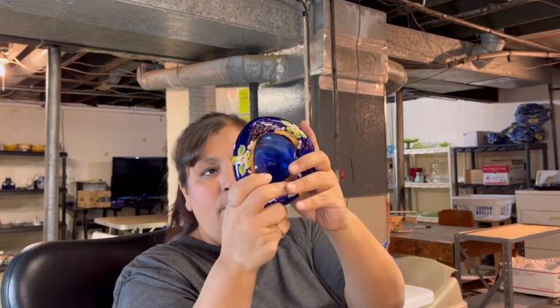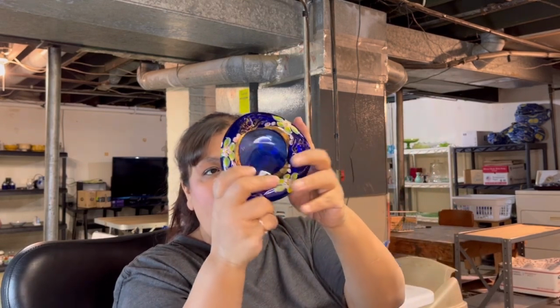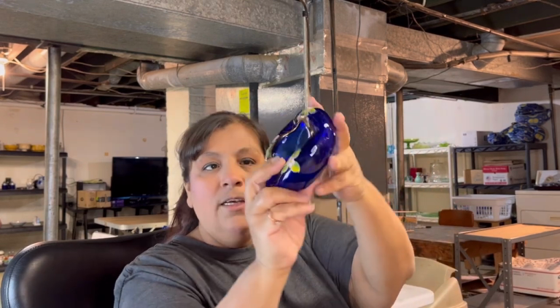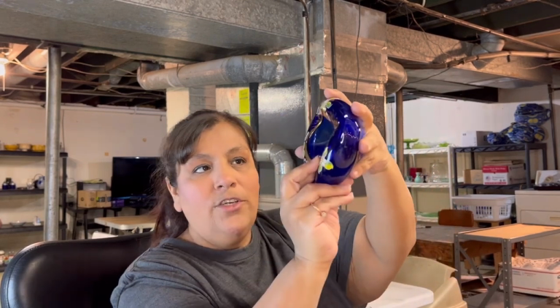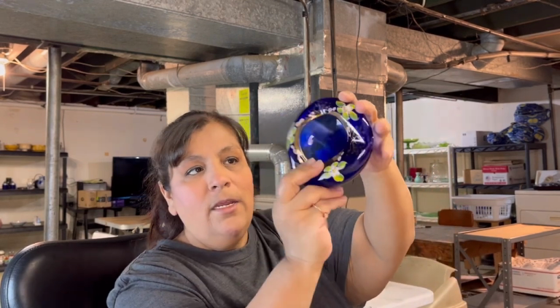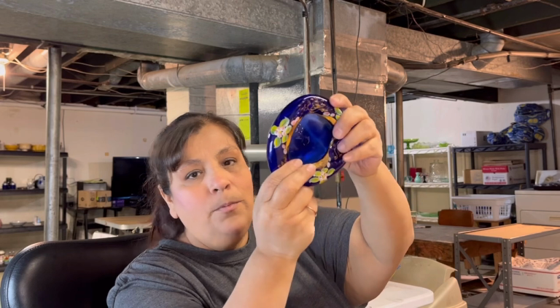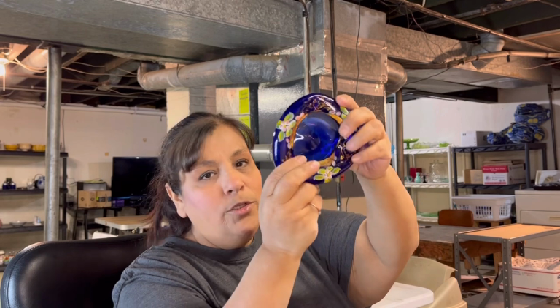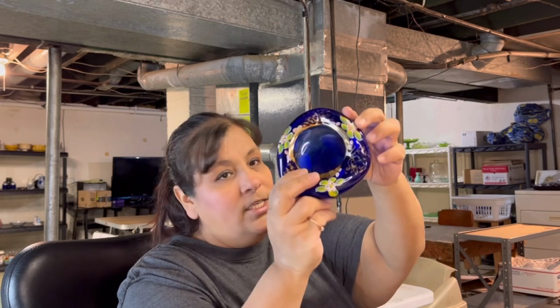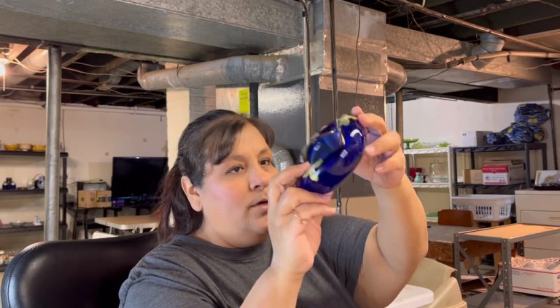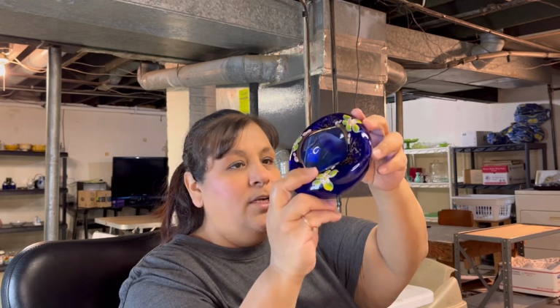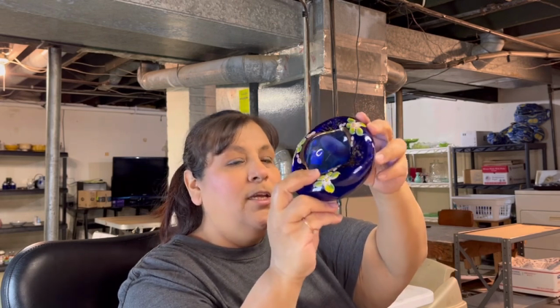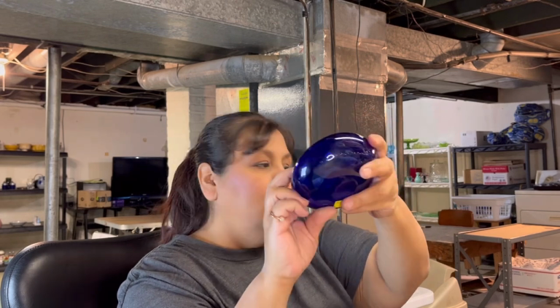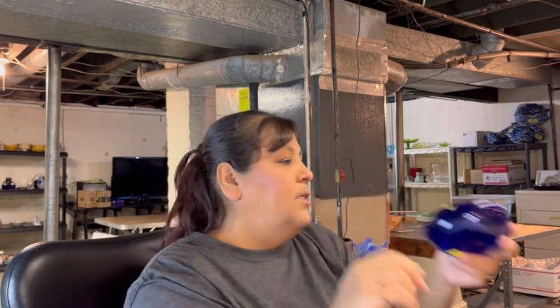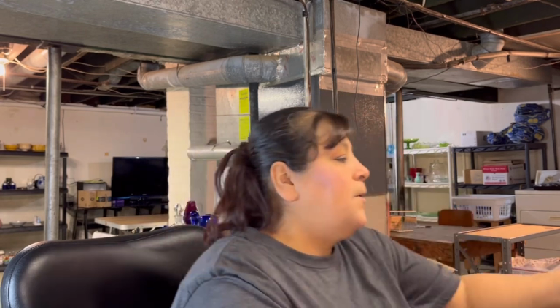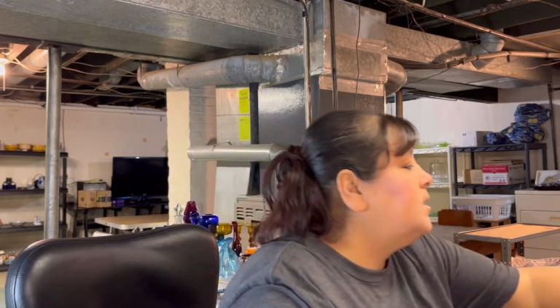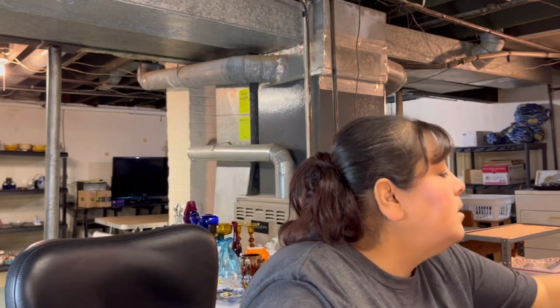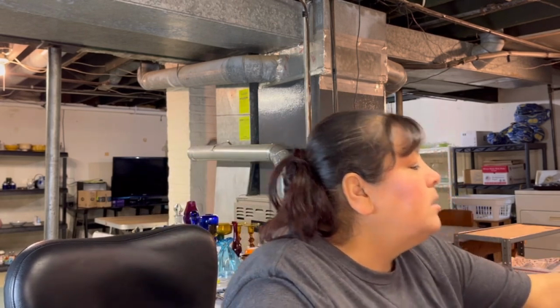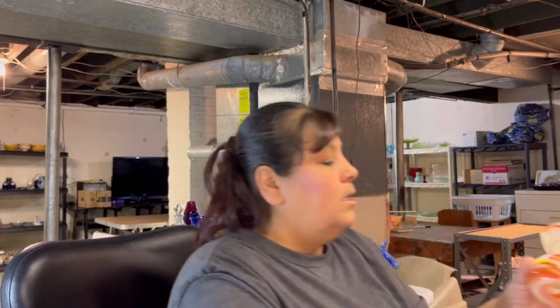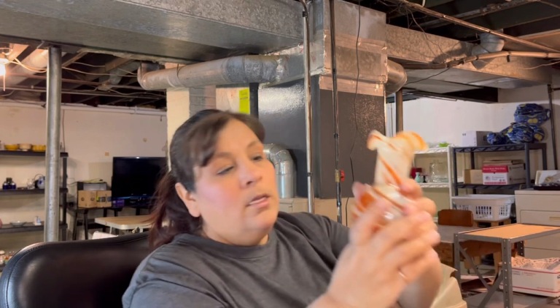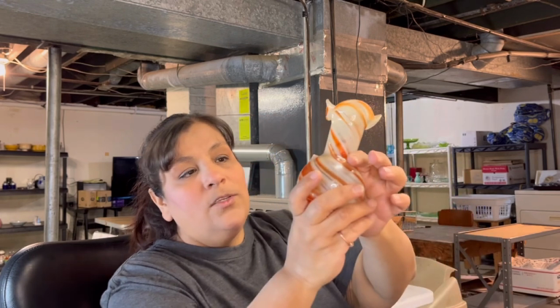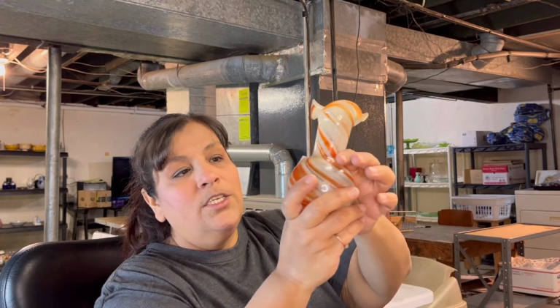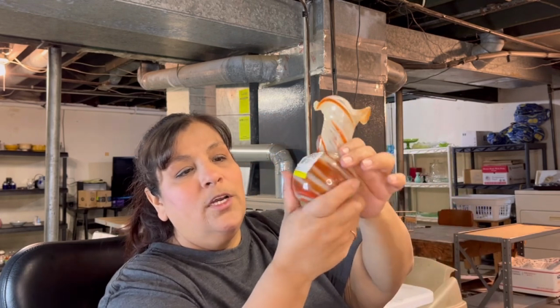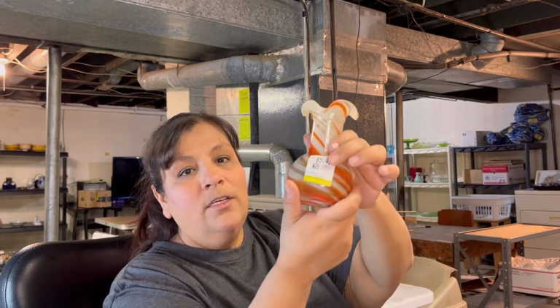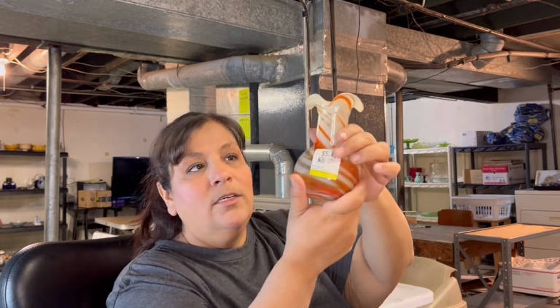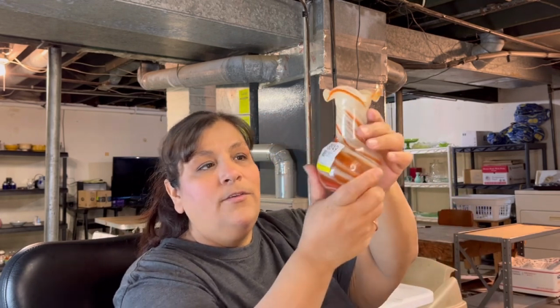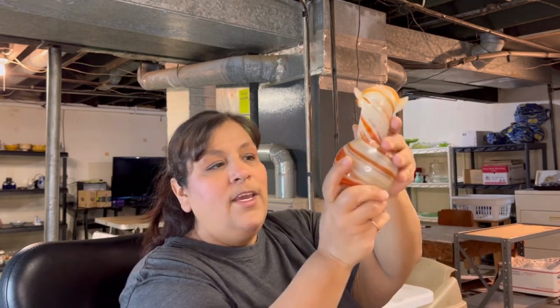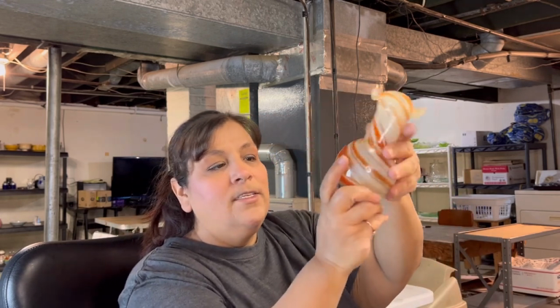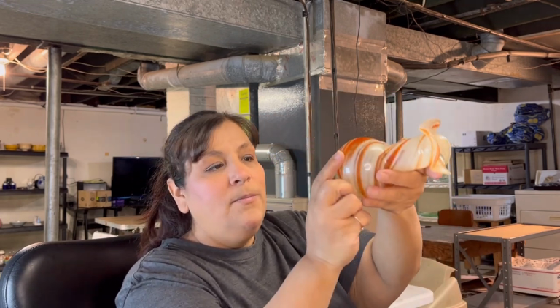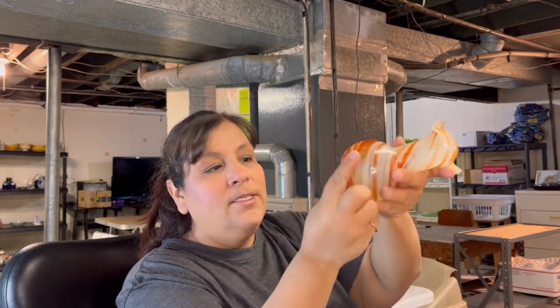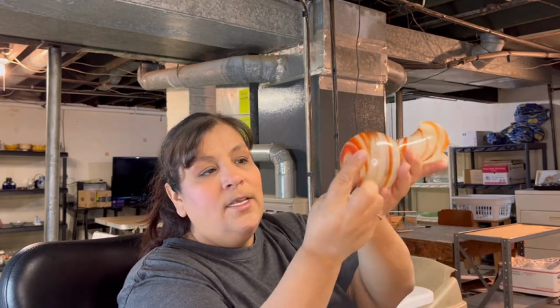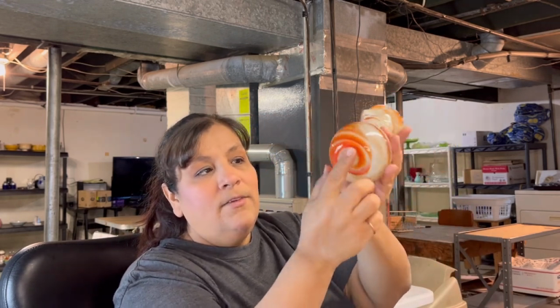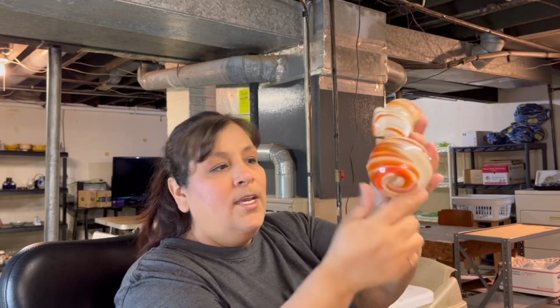This Bohemian check ashtray, bowl, trinket dish — whatever you want it to be — $6. This orange swirl ruffled vase, $5. Very nice.